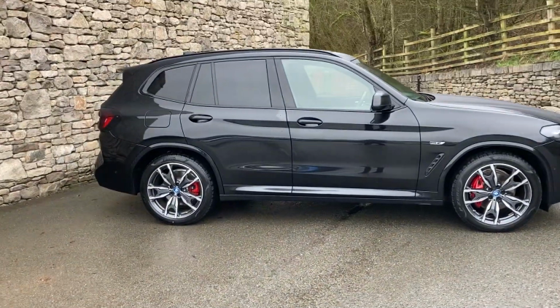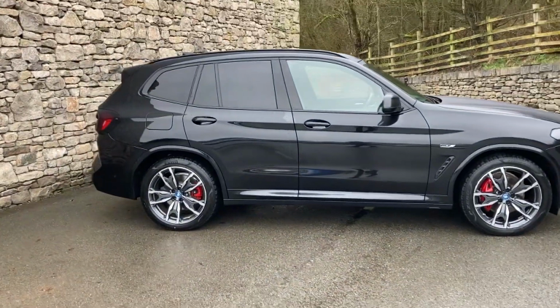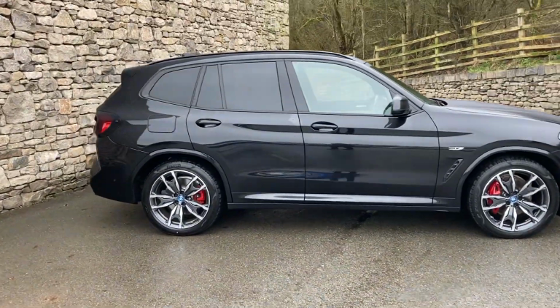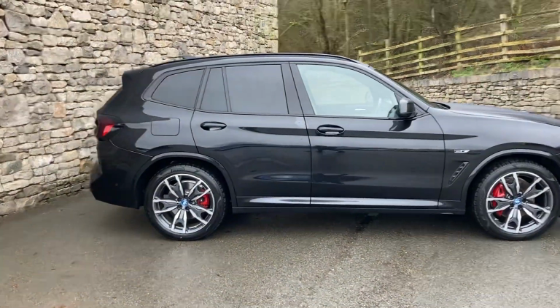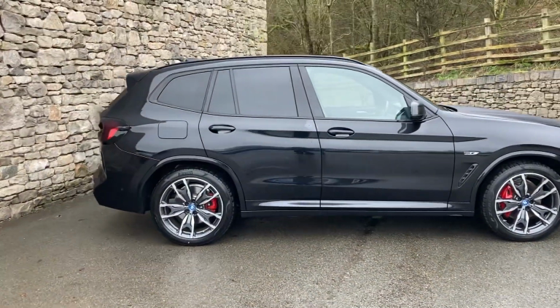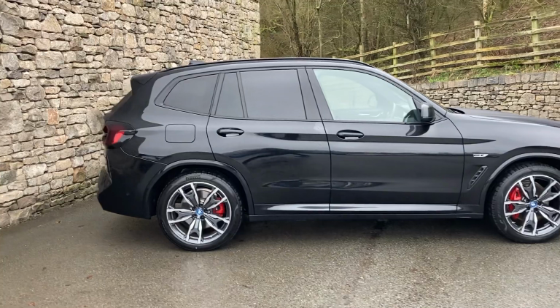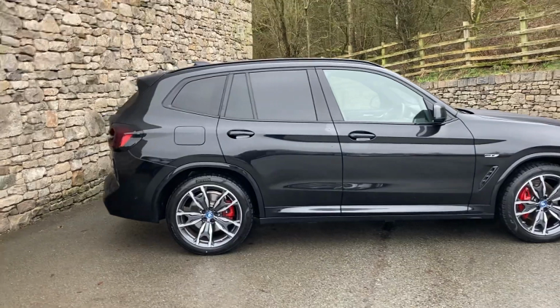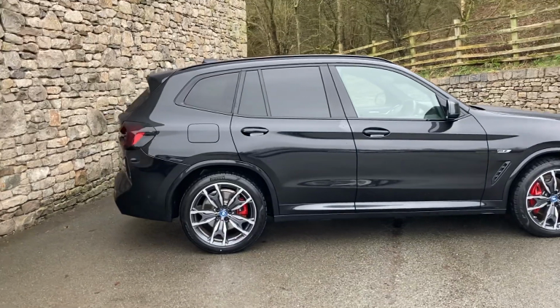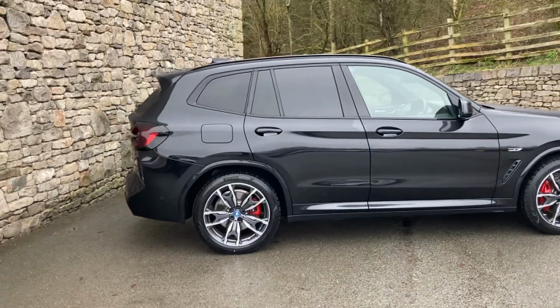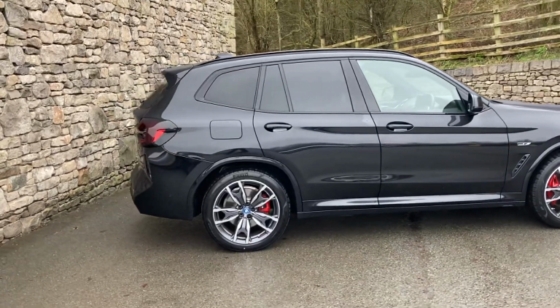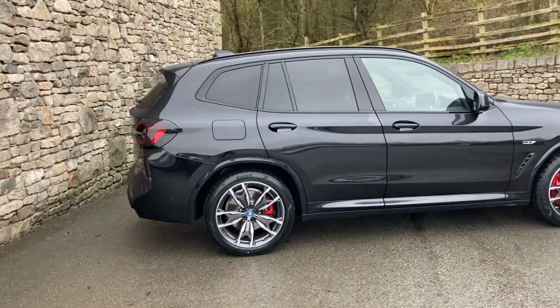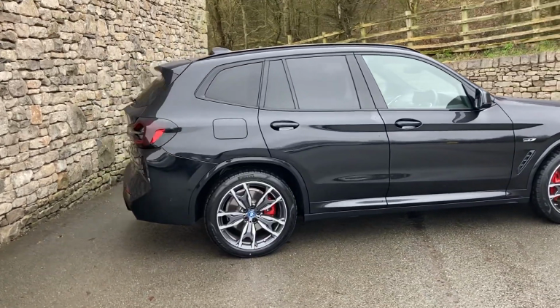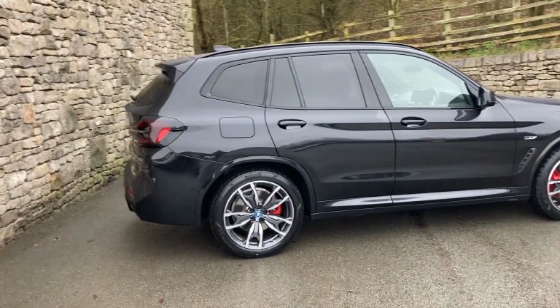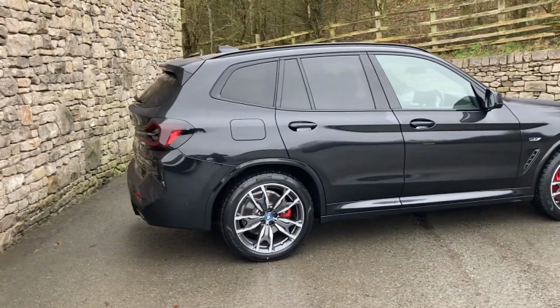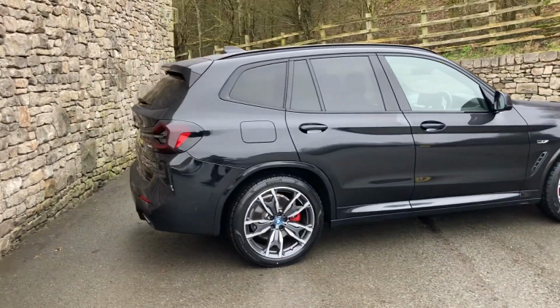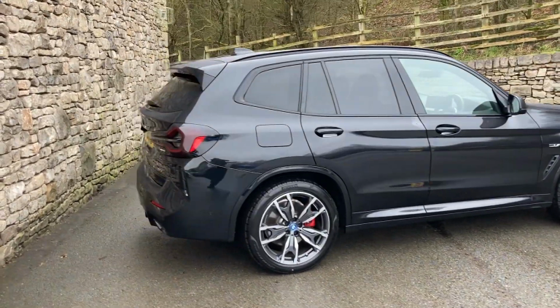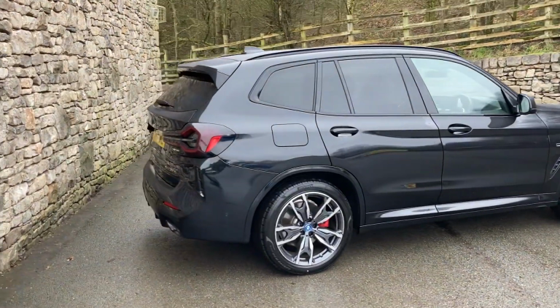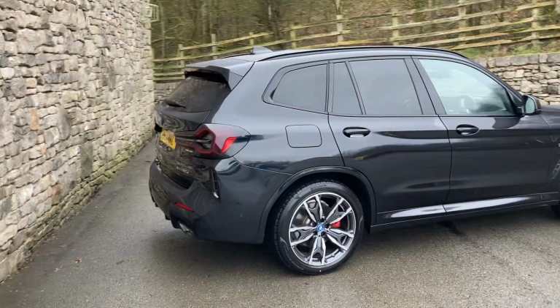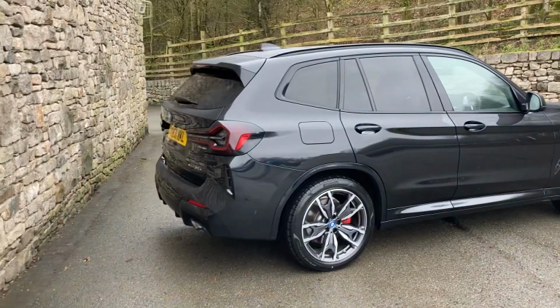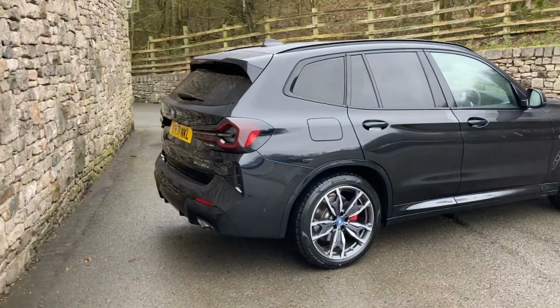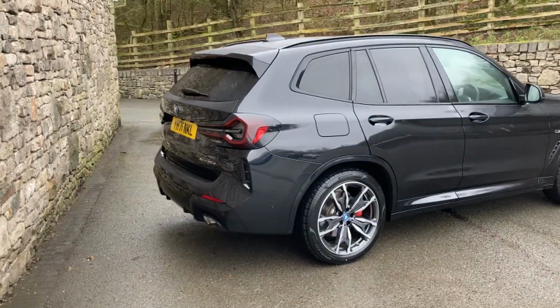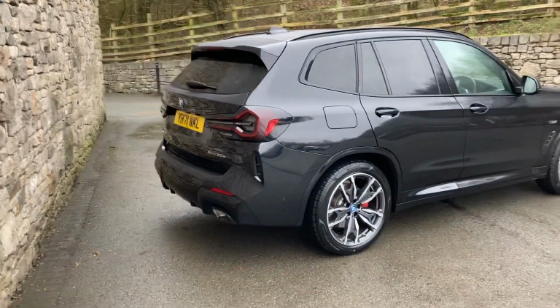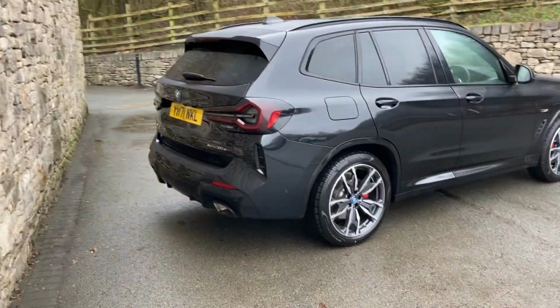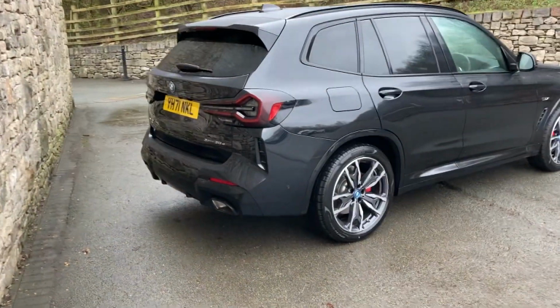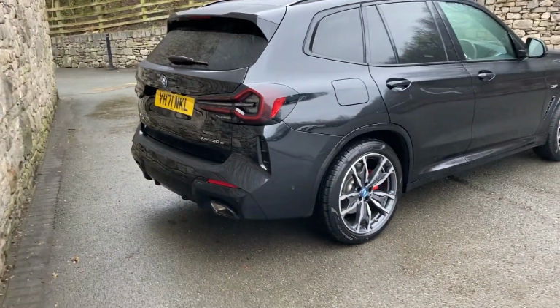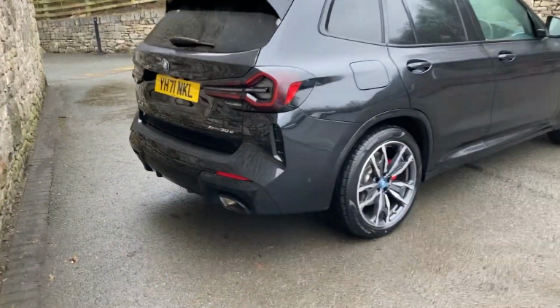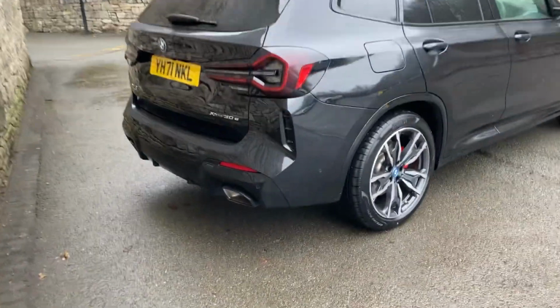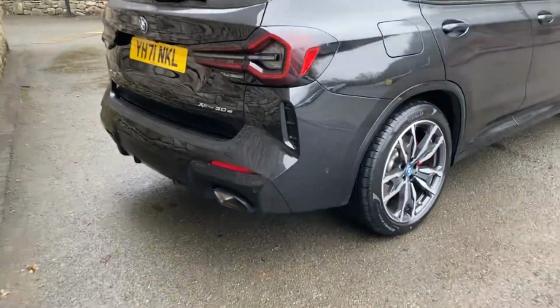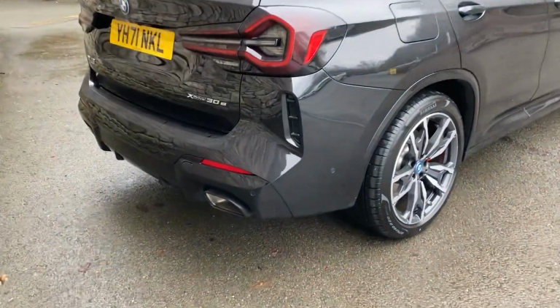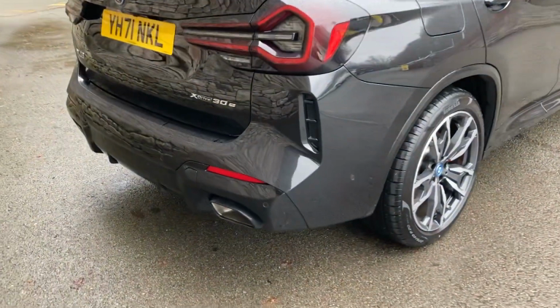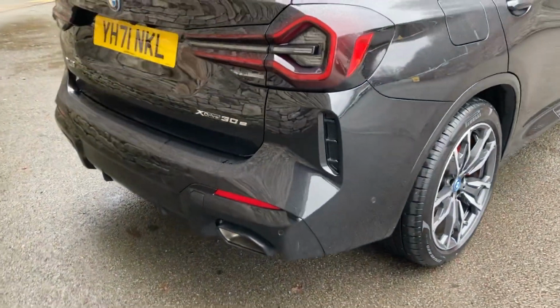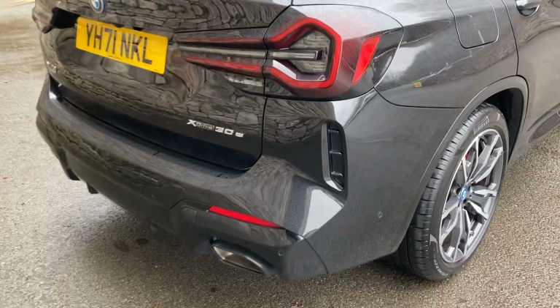On the inside we have black Vanaska leather with blue contrast stitching. This particular car was registered in October 2021, it's done 5,500 miles. It's the LCI model, so you get the slightly revised rear bumpers and front bumpers.